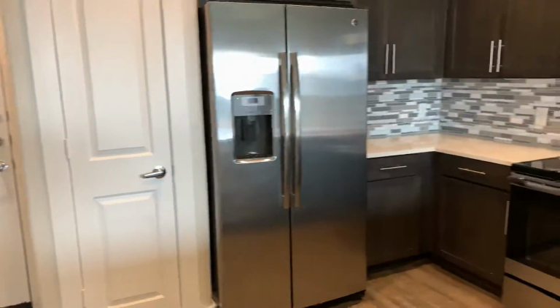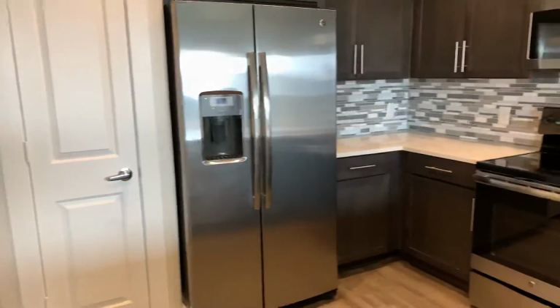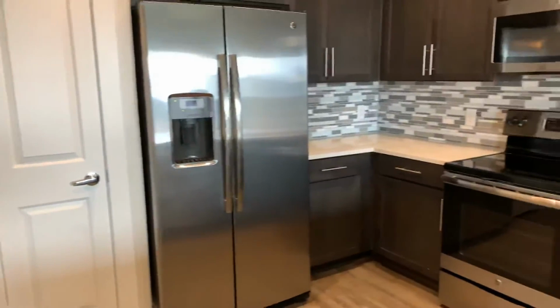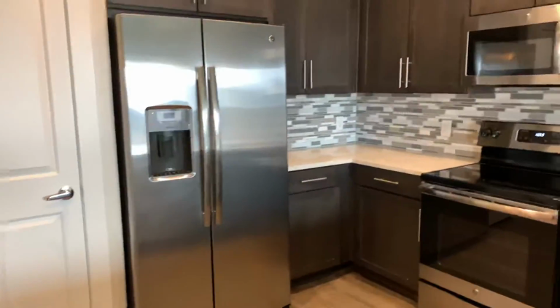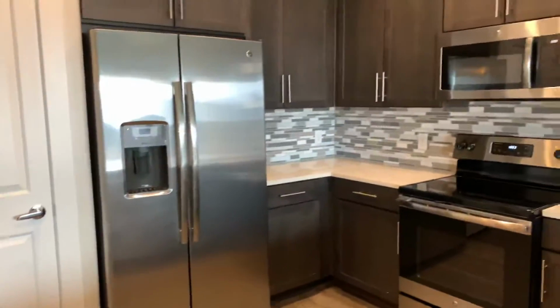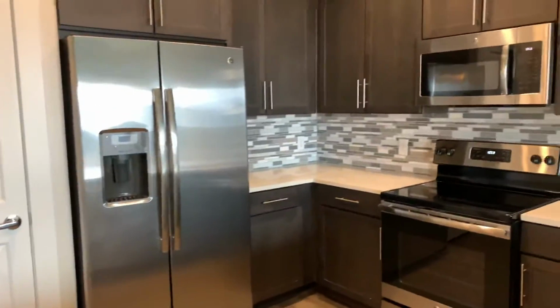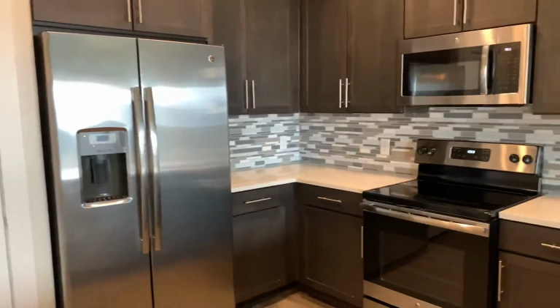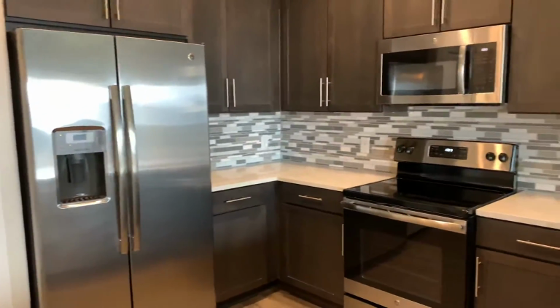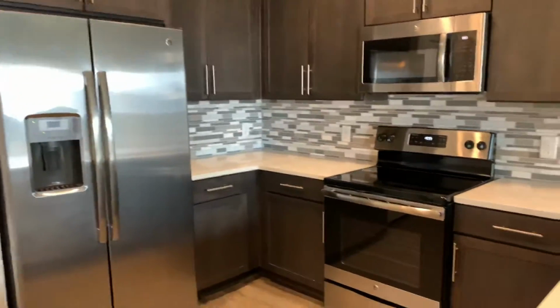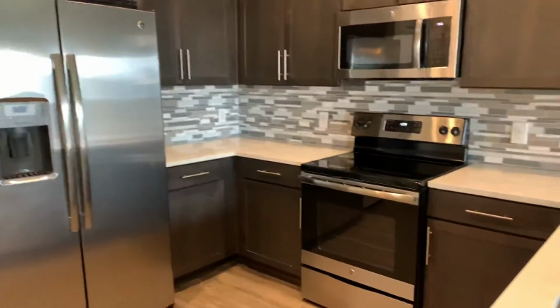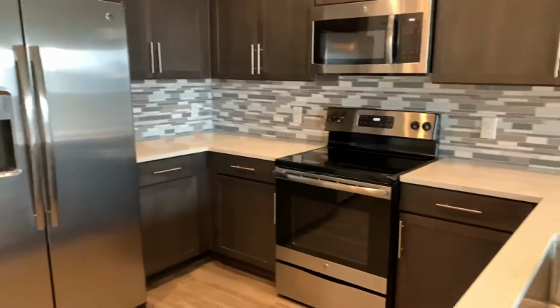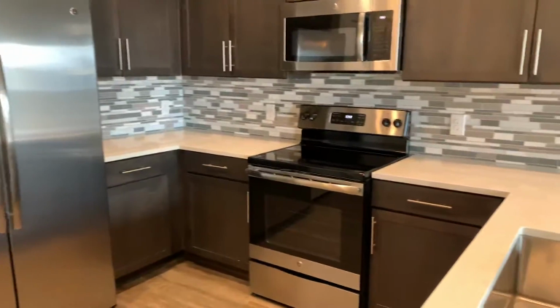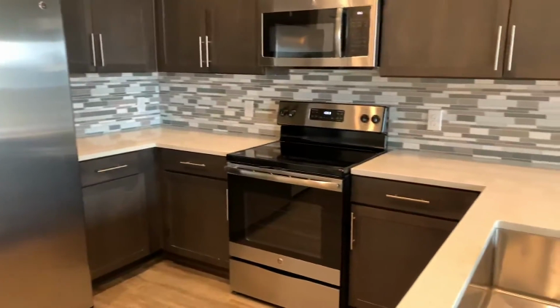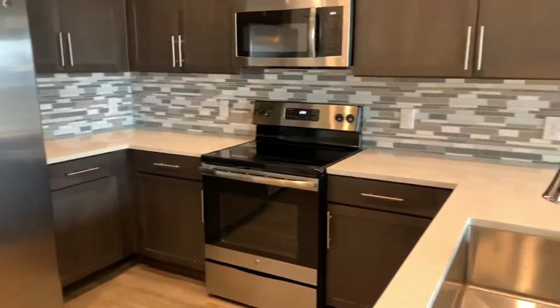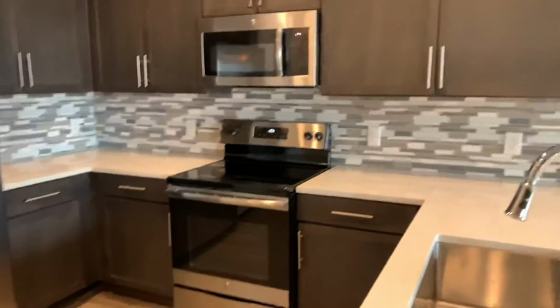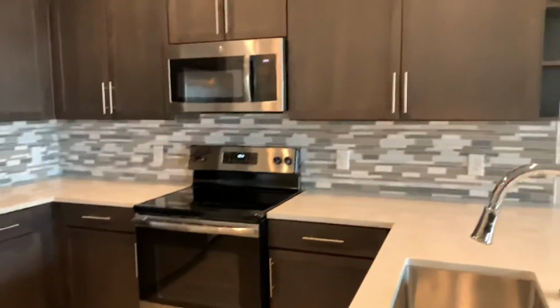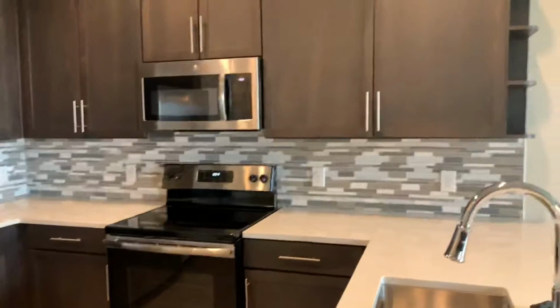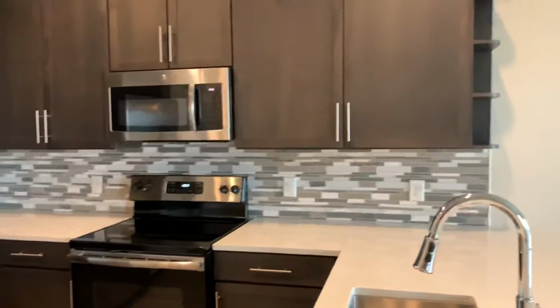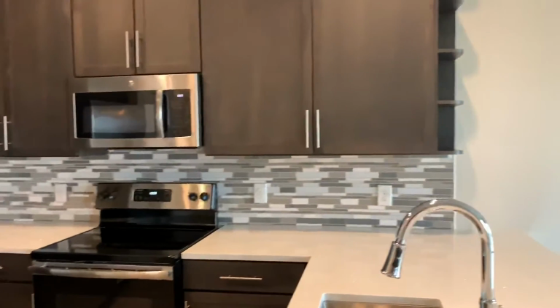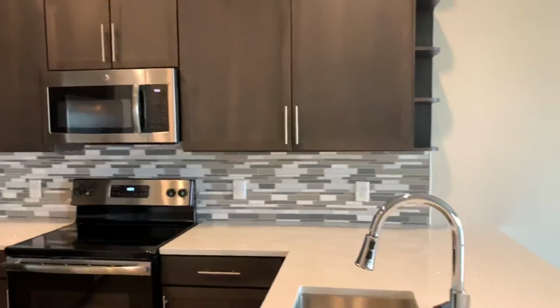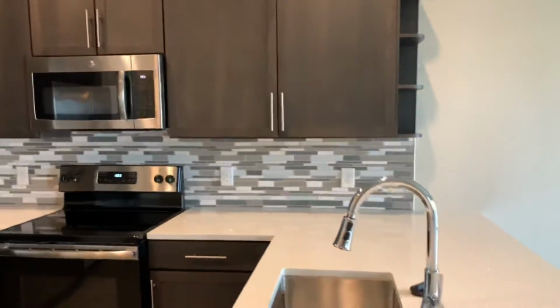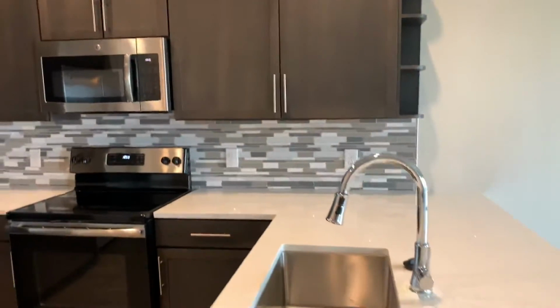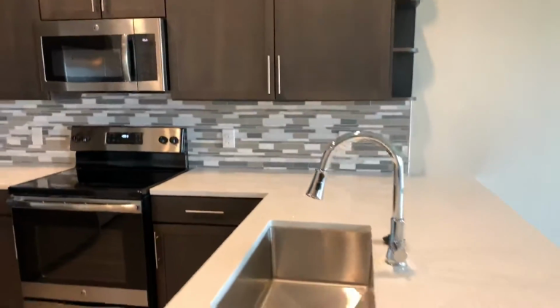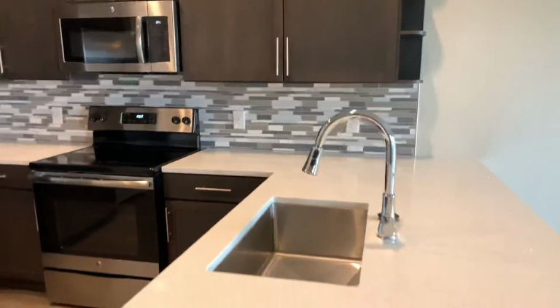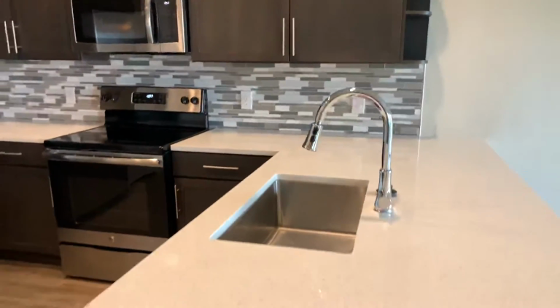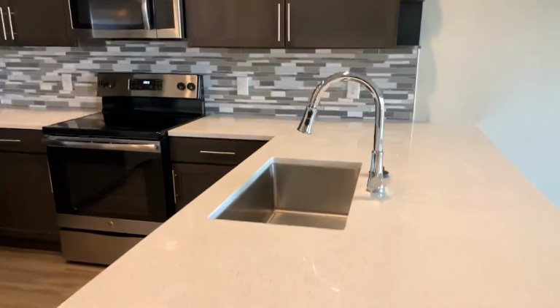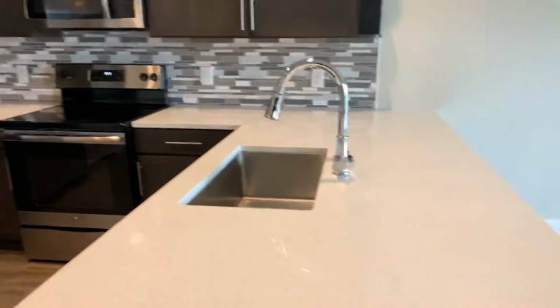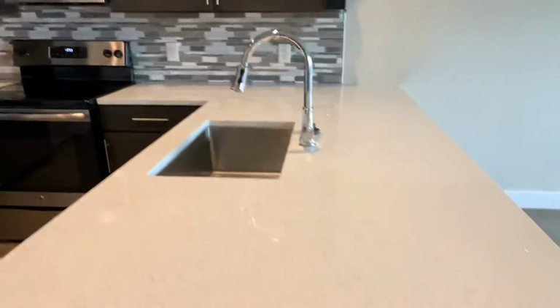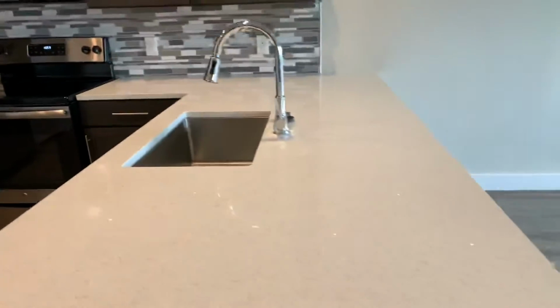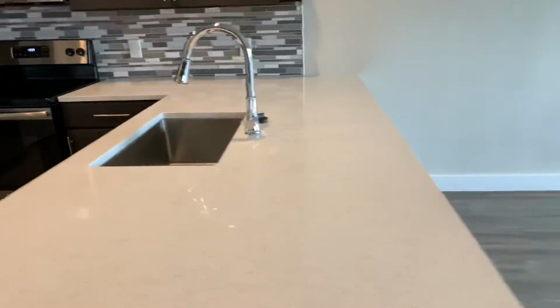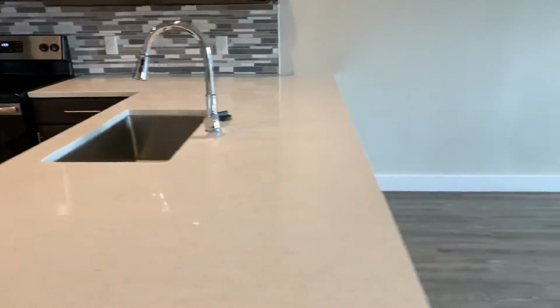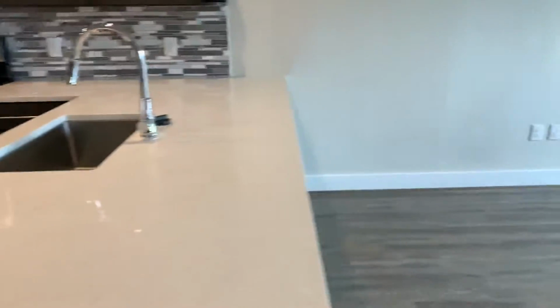As you can see, it's a beautiful wraparound kitchen. There's plenty of counter space and plenty of cabinet space as well.